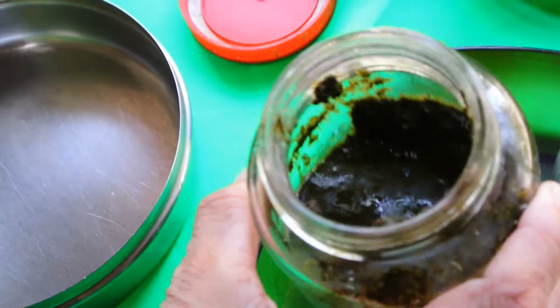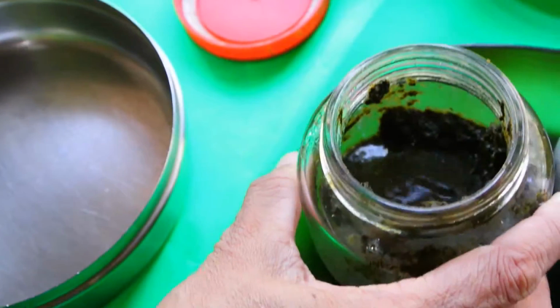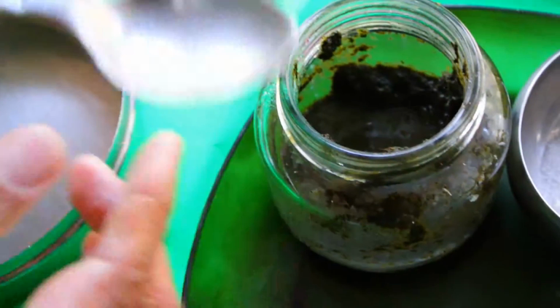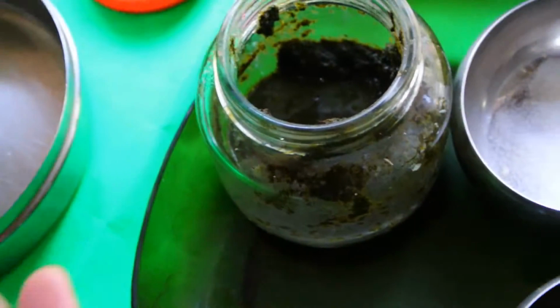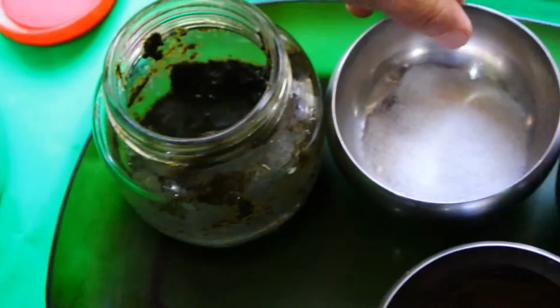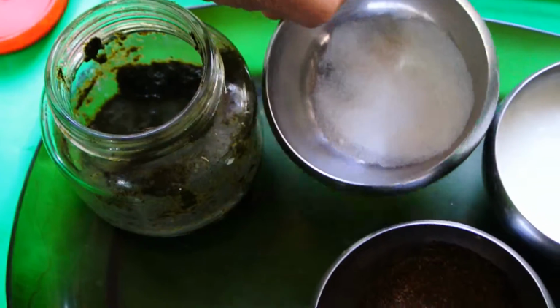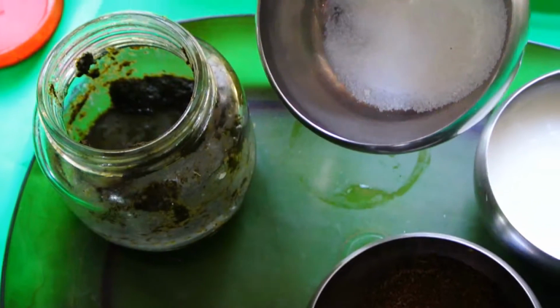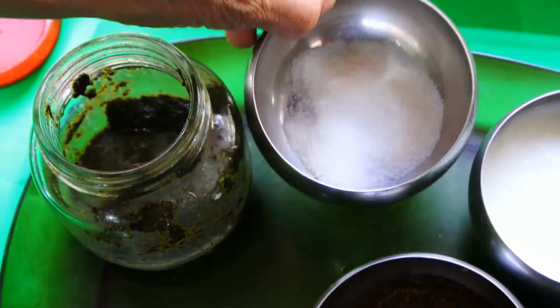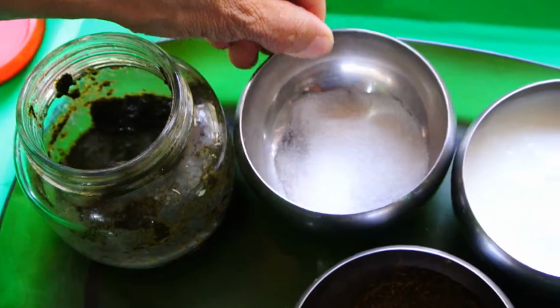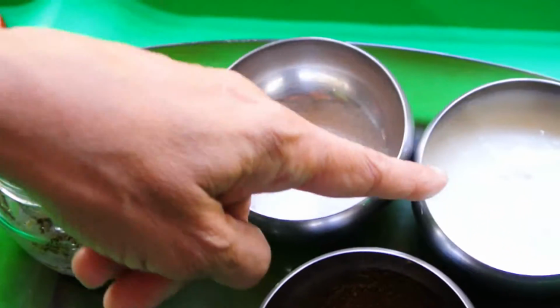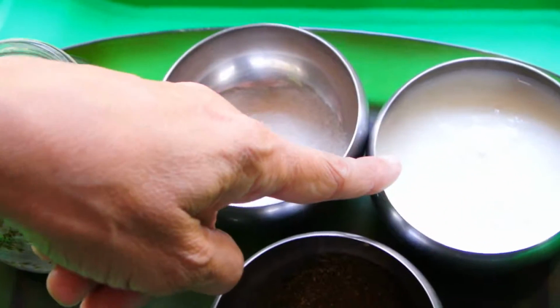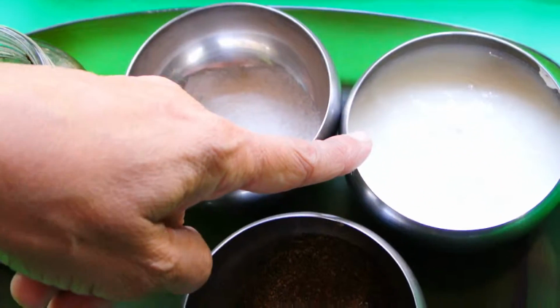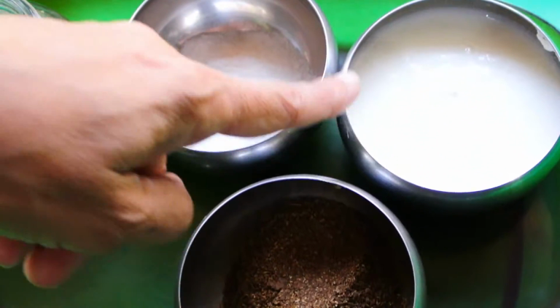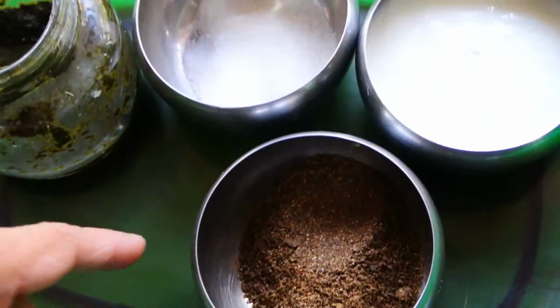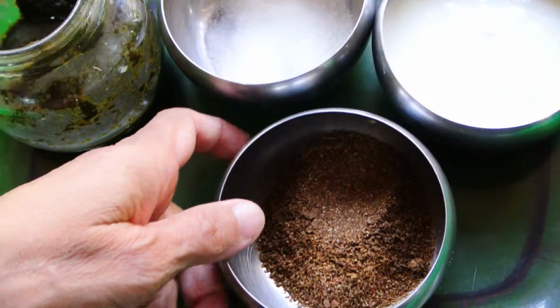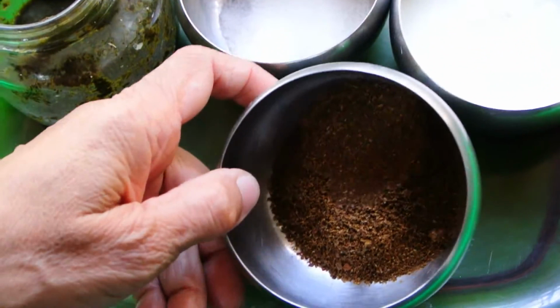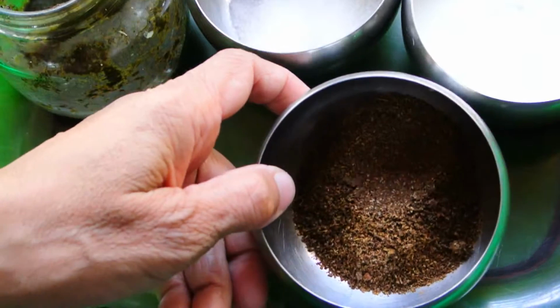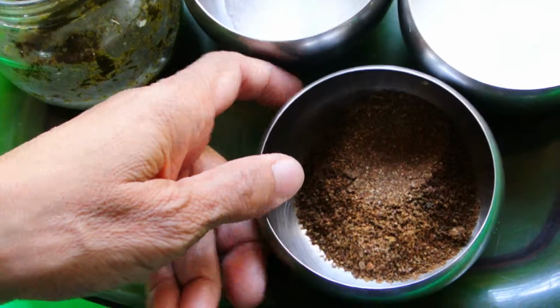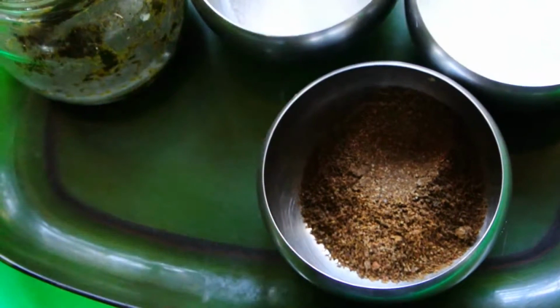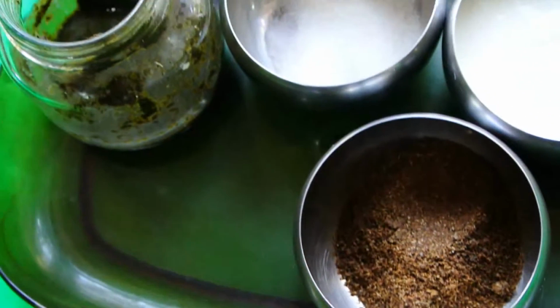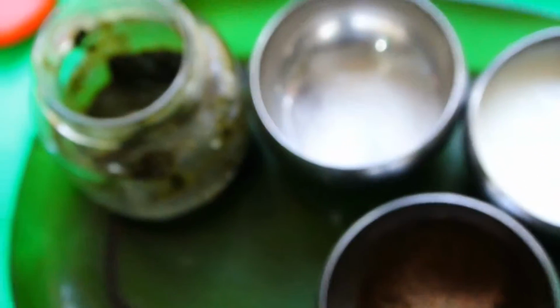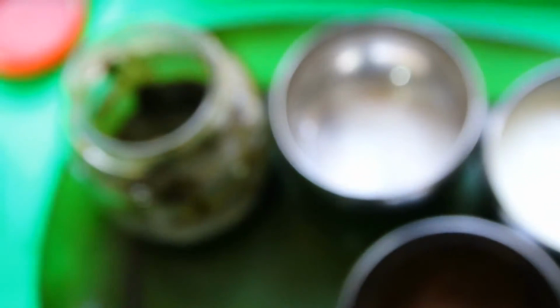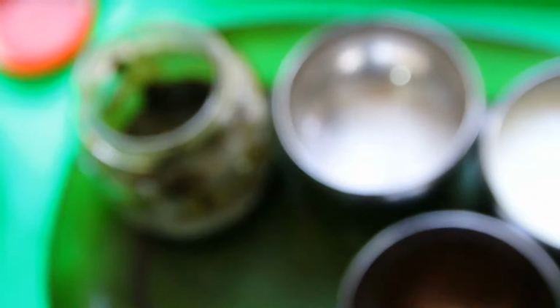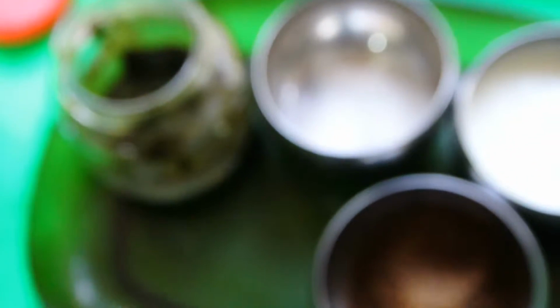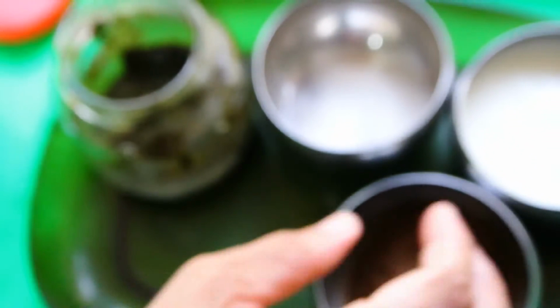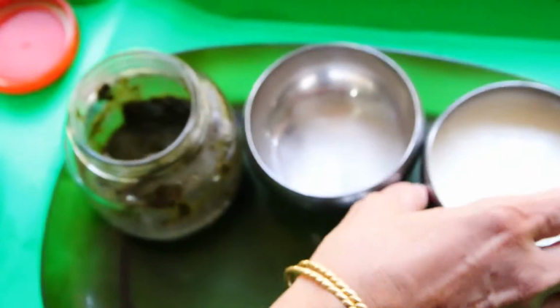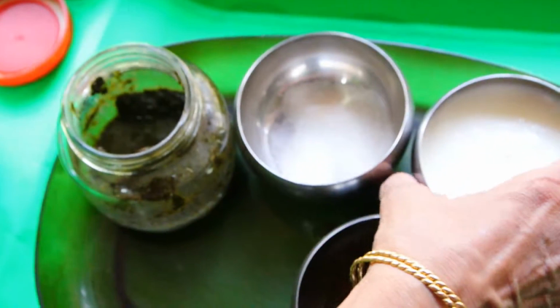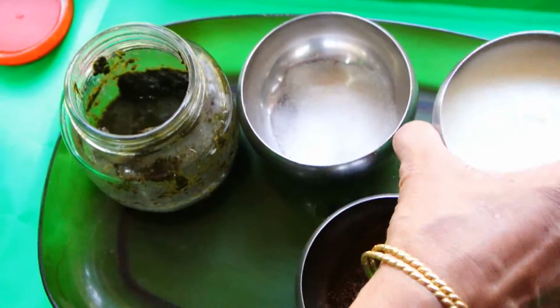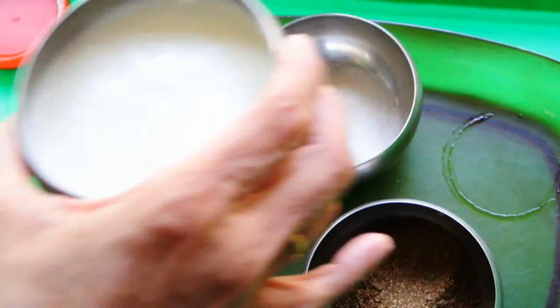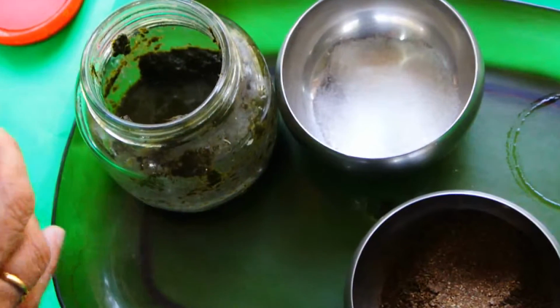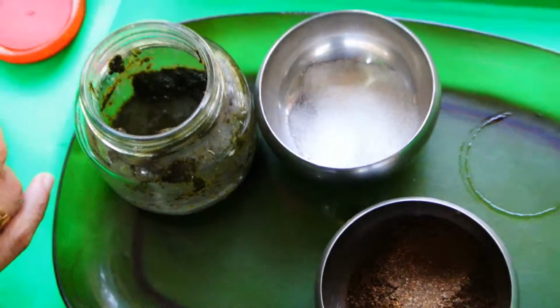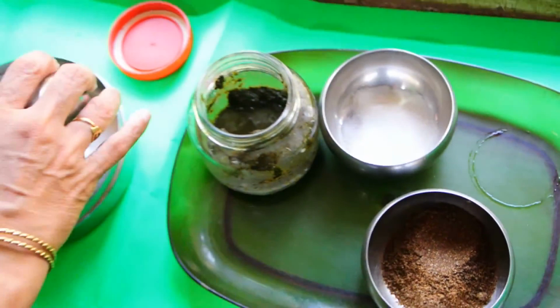For the mint dip: this is mint paste, this is salt, this is yogurt or curds, and this is garam masala. It's very simple. Use one cup of curds.